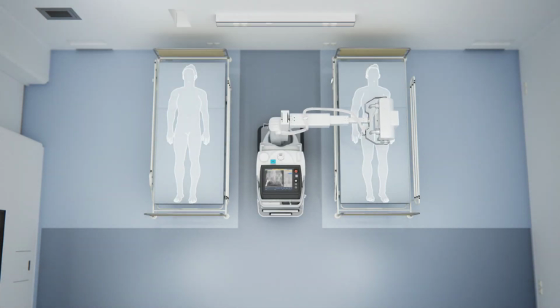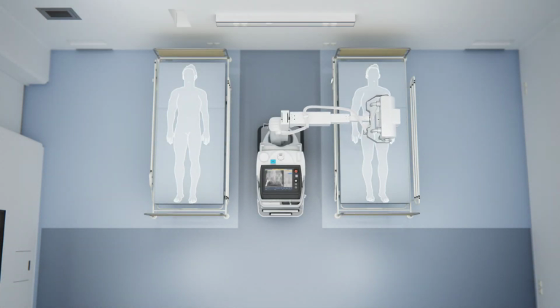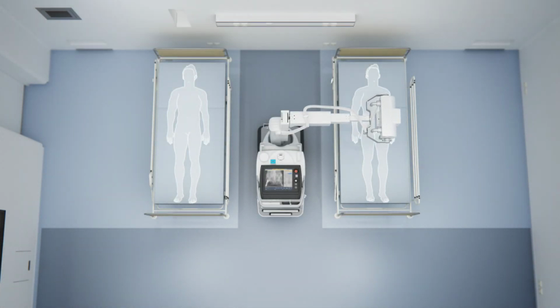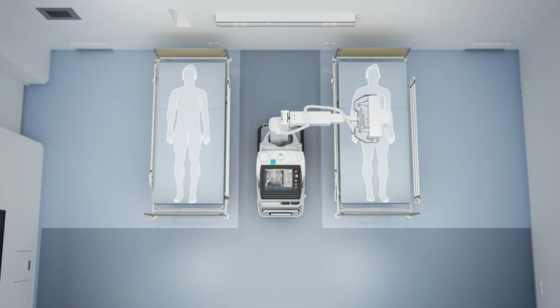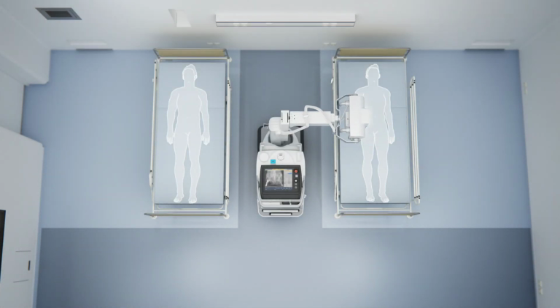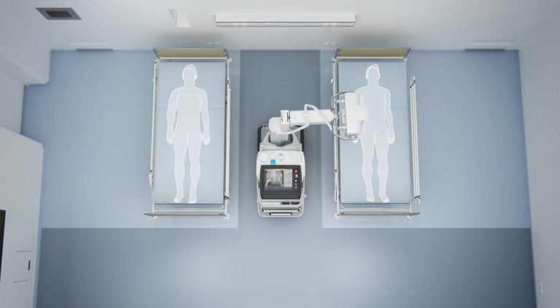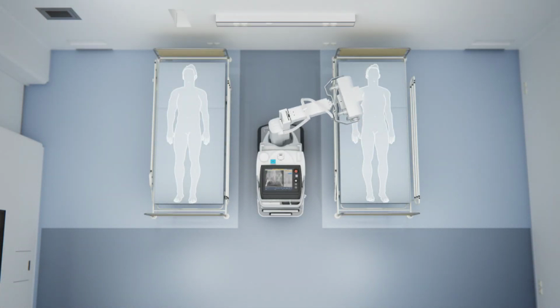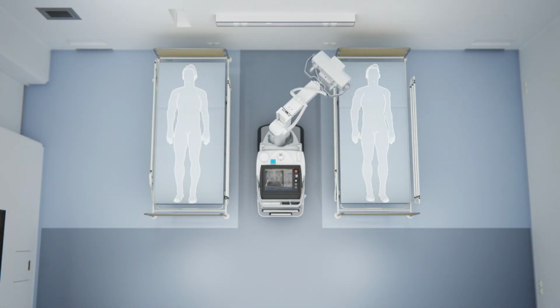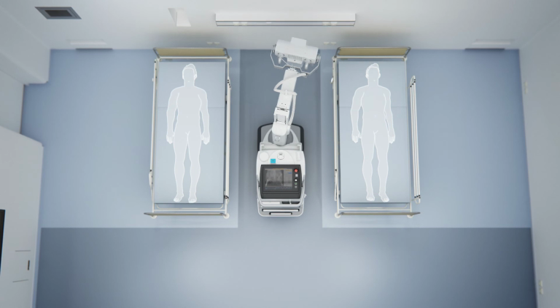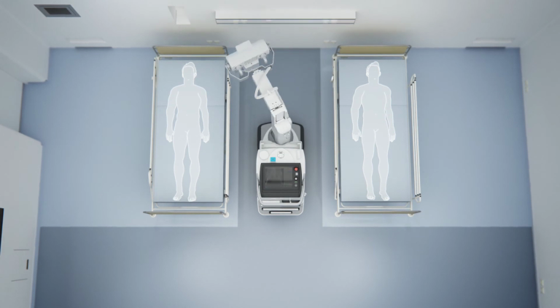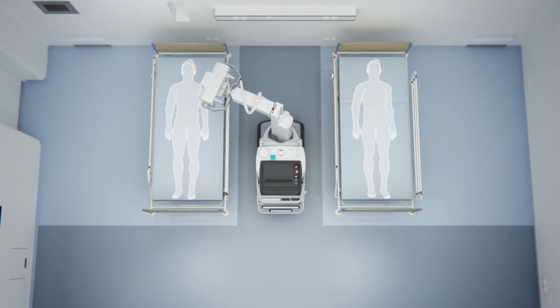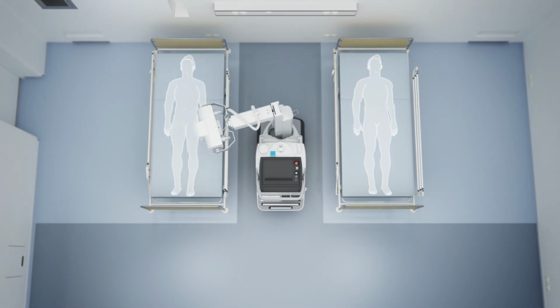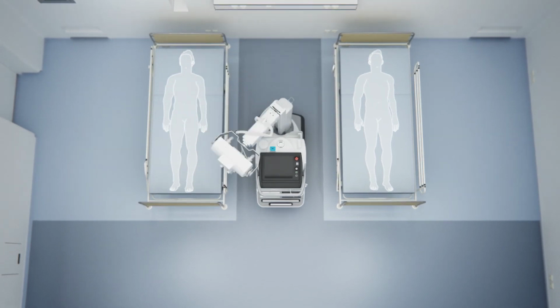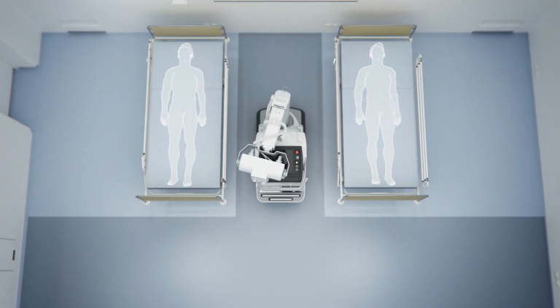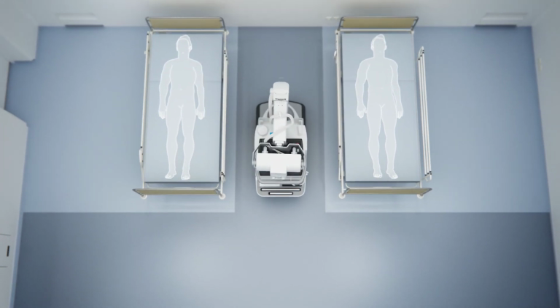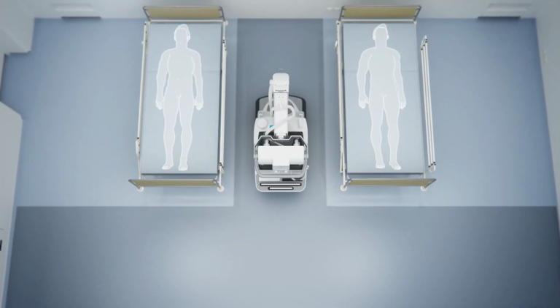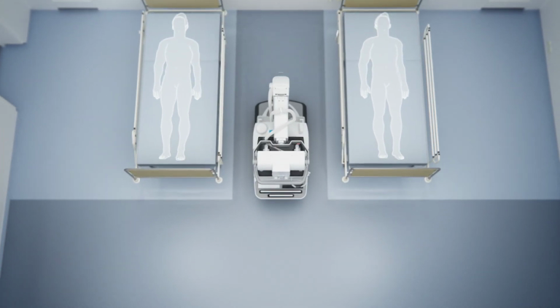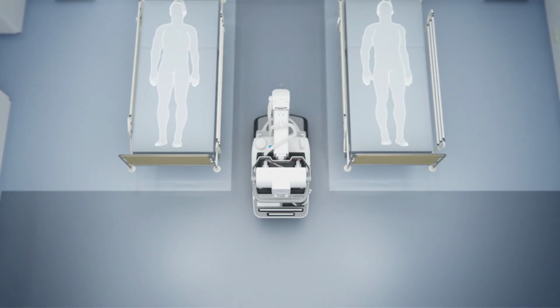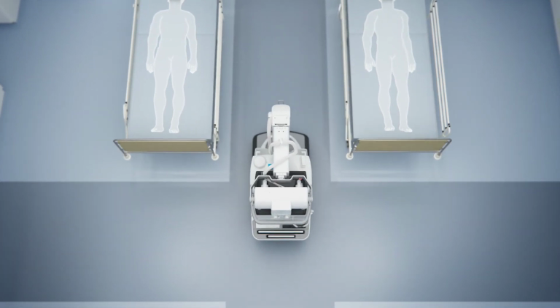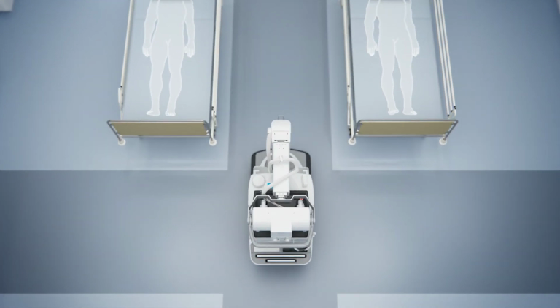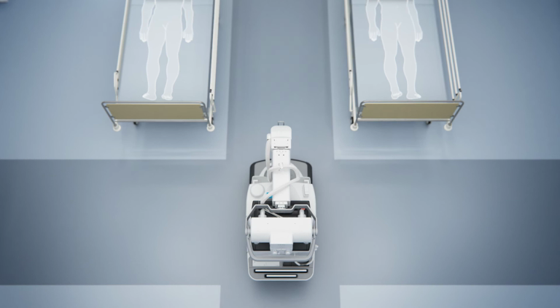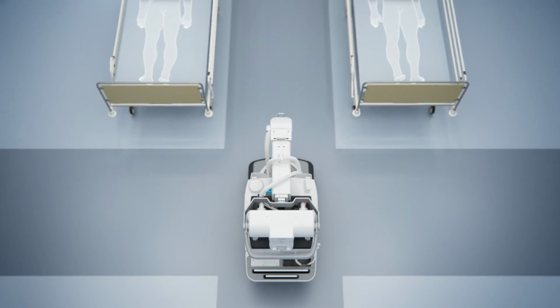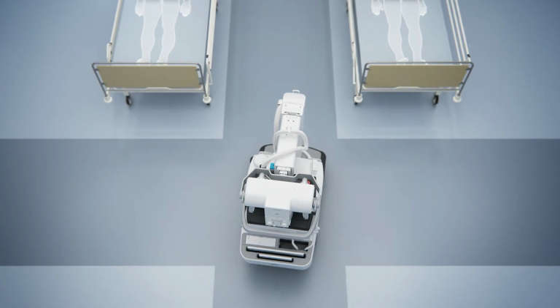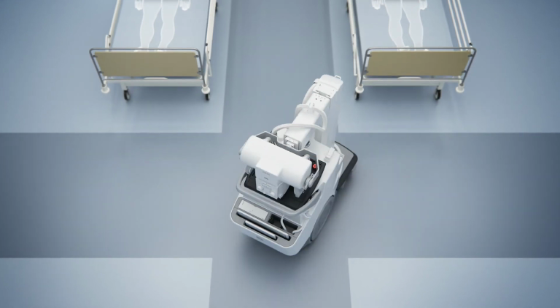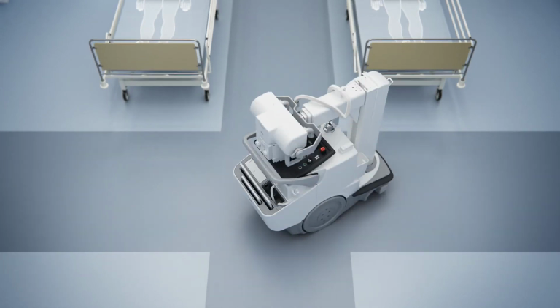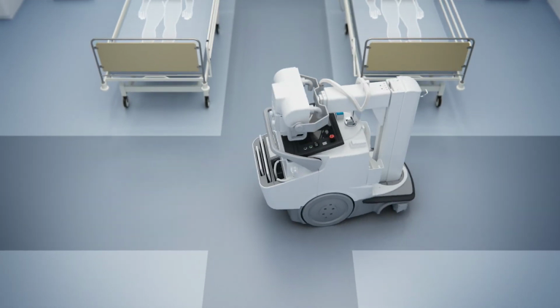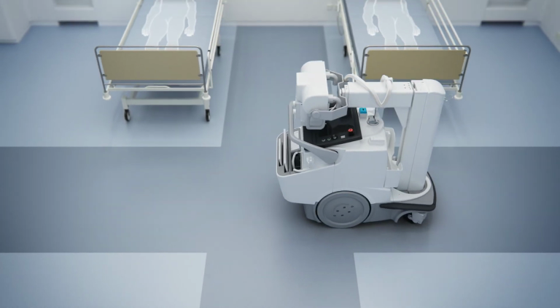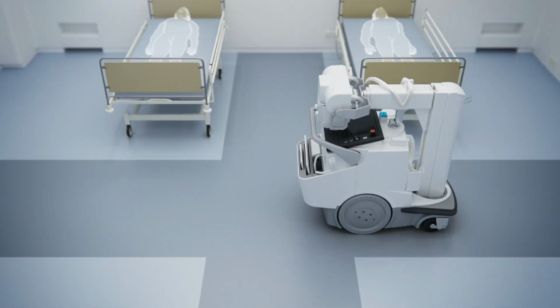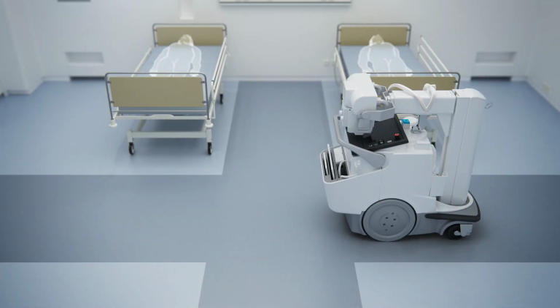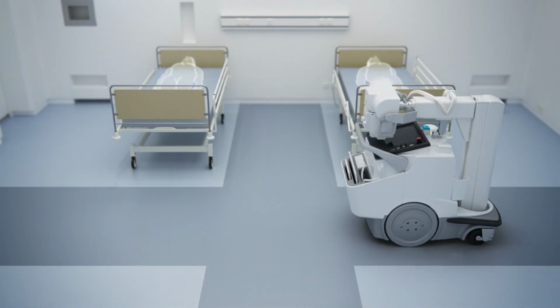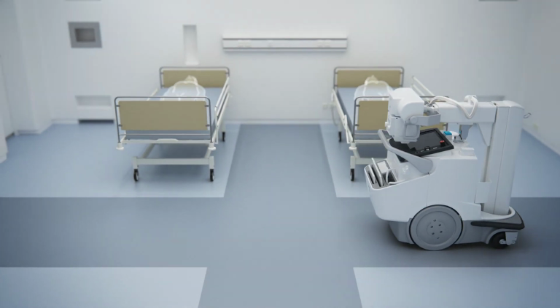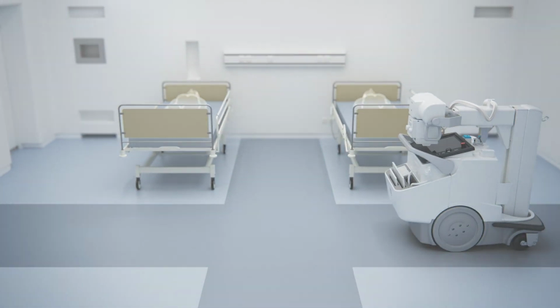This system has the flexibility to take it into all acute areas of the hospital, including the emergency room, operating room, intensive care unit, the NICU, and primarily to the patient's bedside.